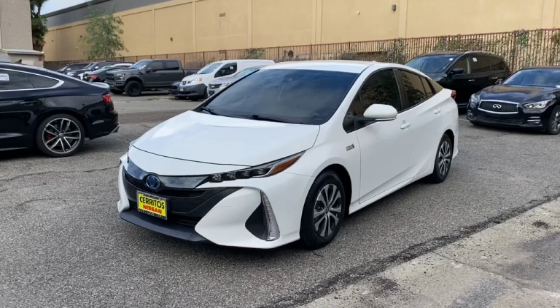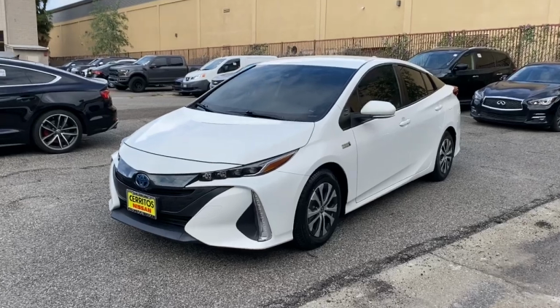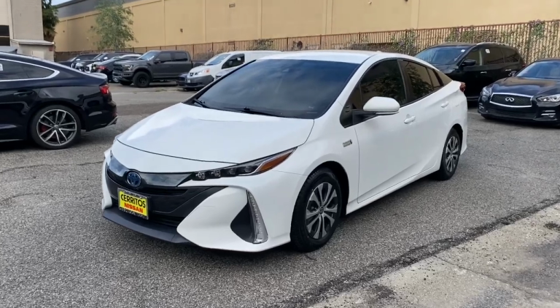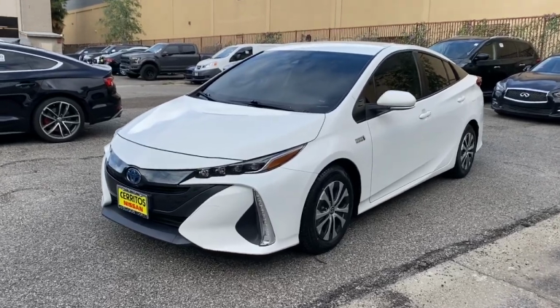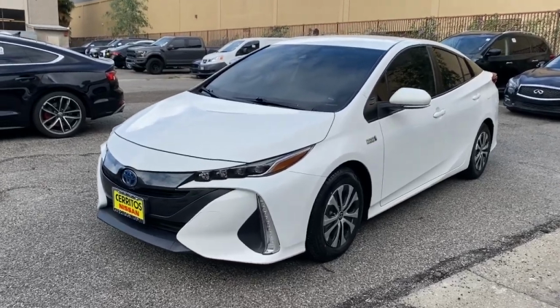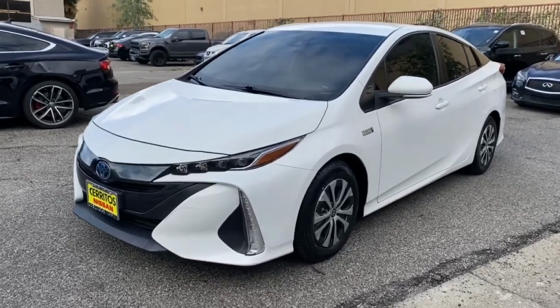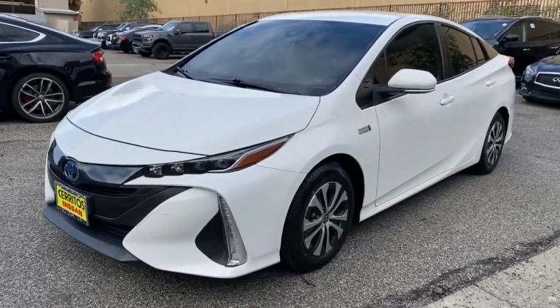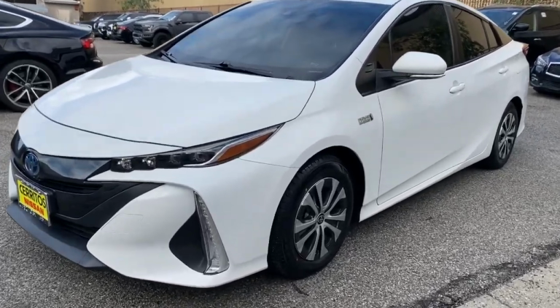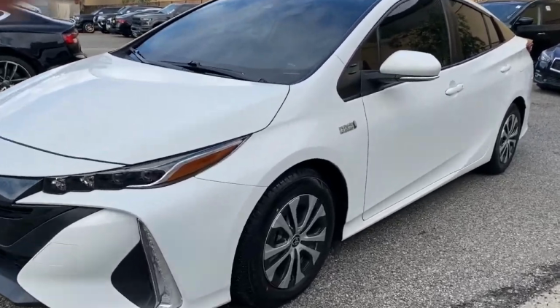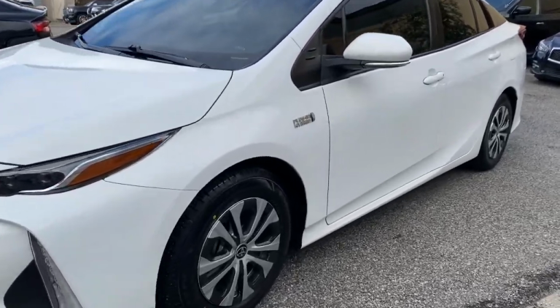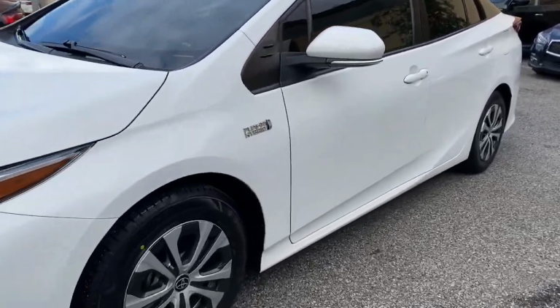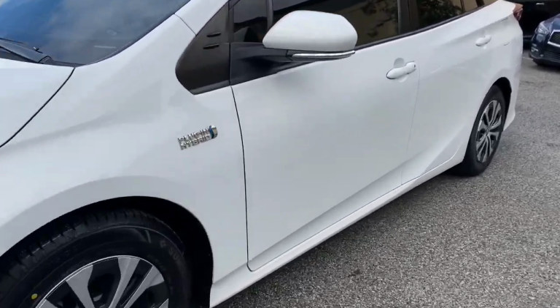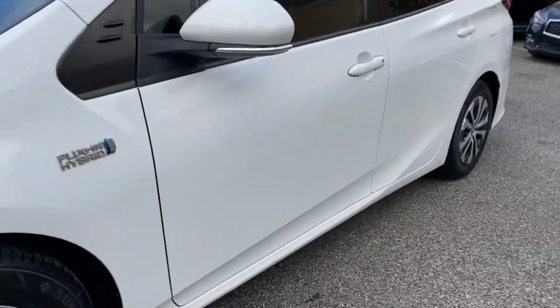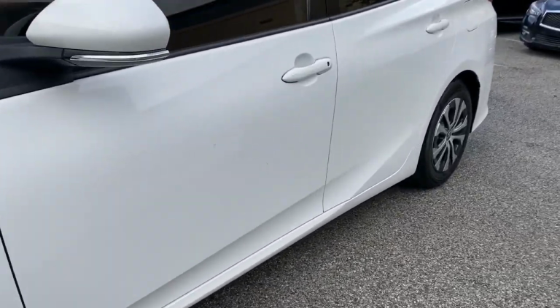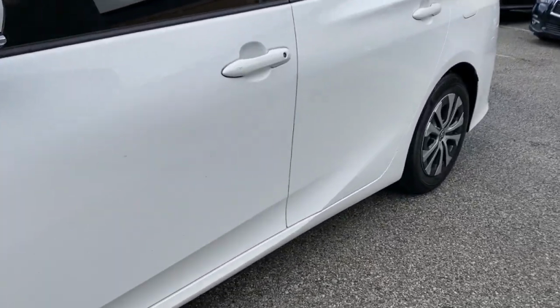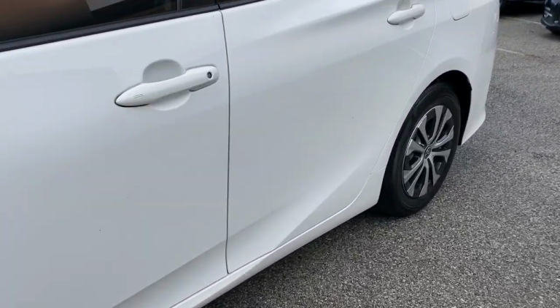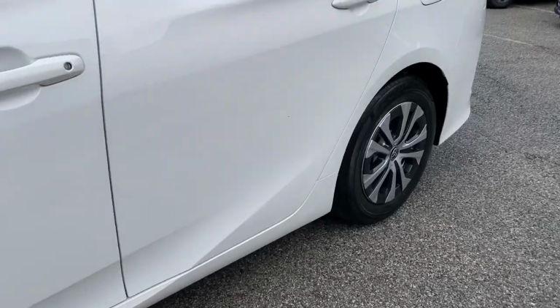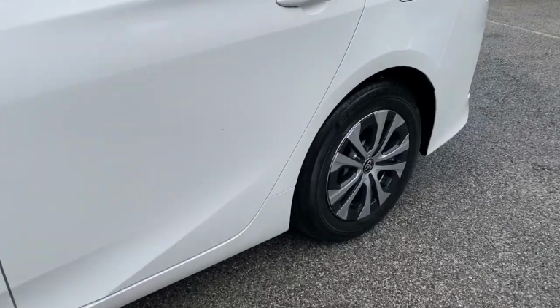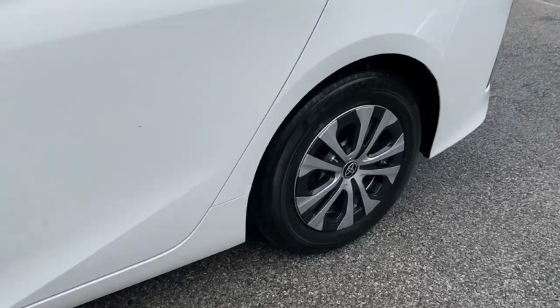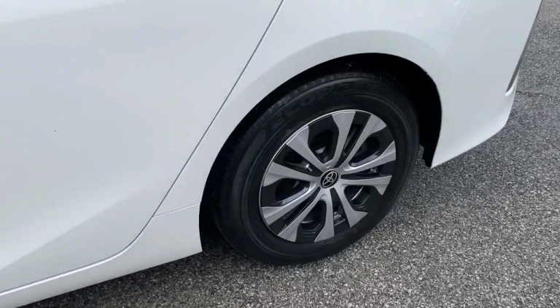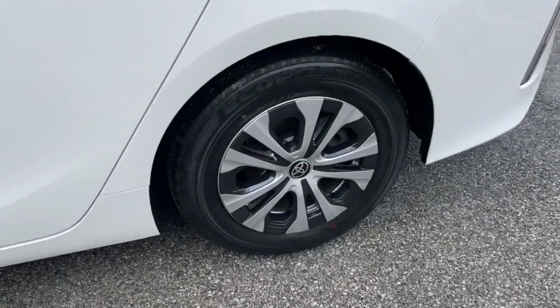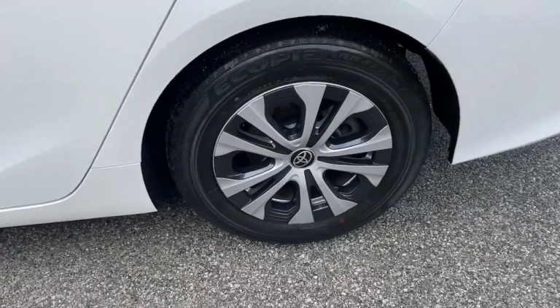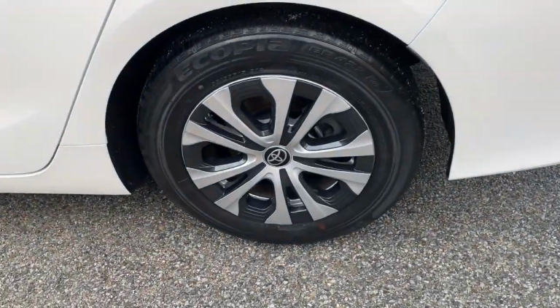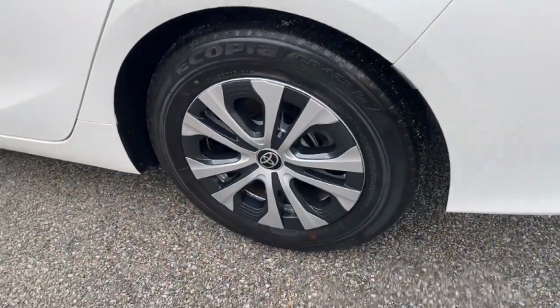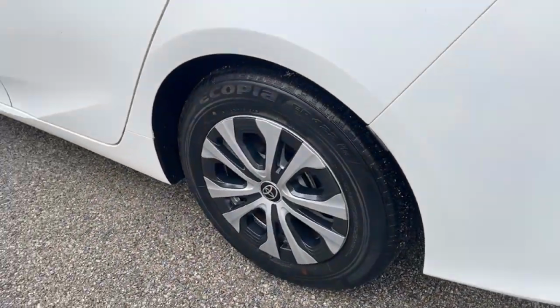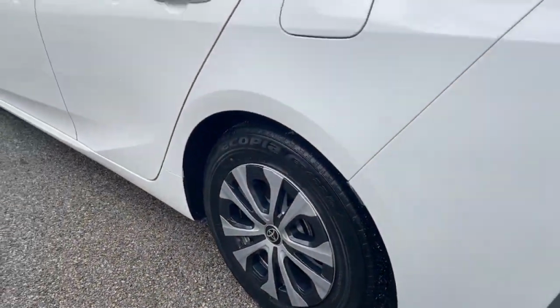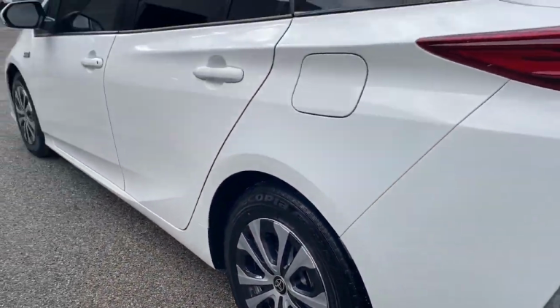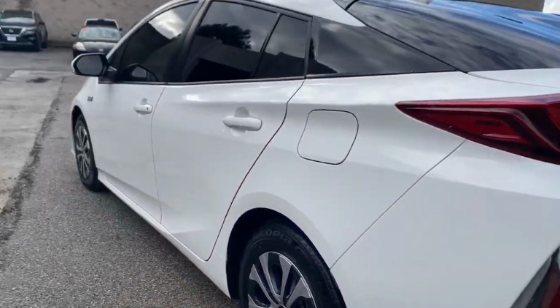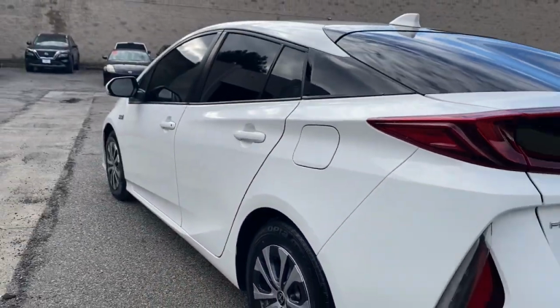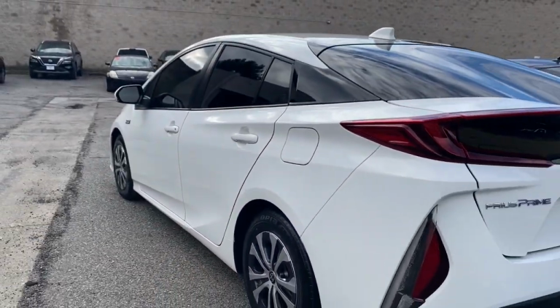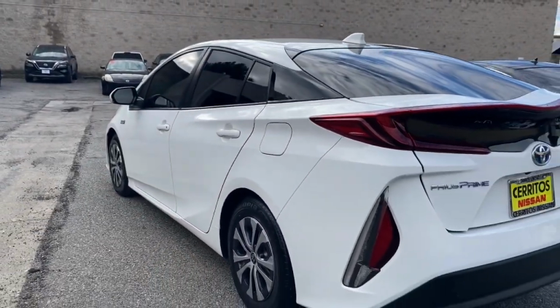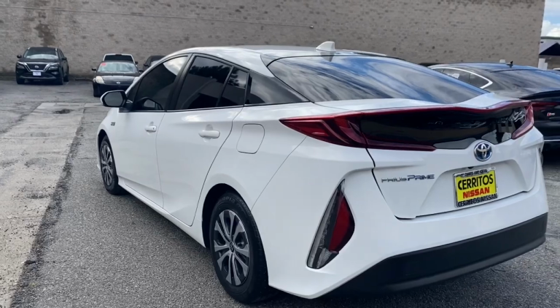Picture yourself in the 2021 Toyota Prius Prime. This vehicle is an outstanding buy with fewer than 30,000 miles on the odometer.